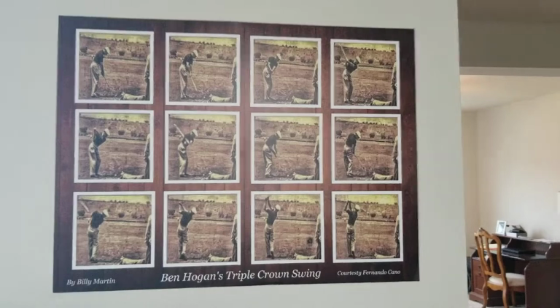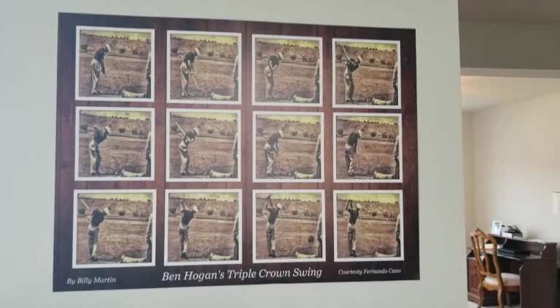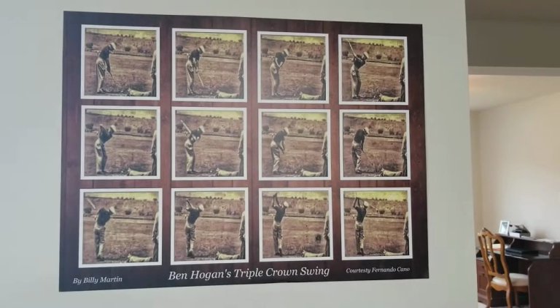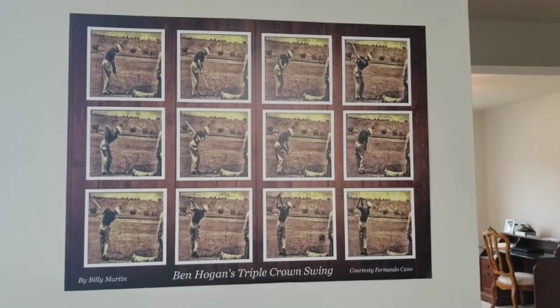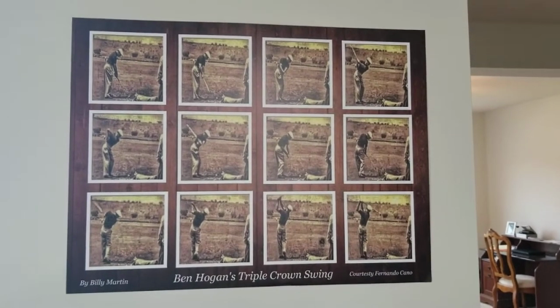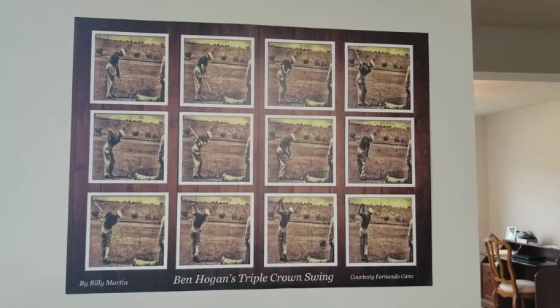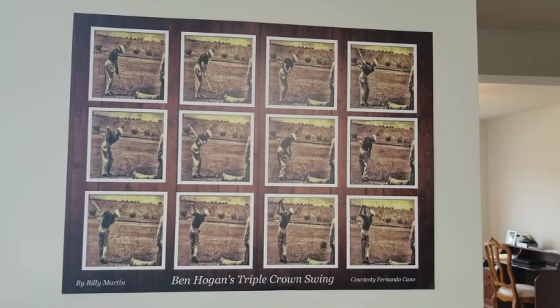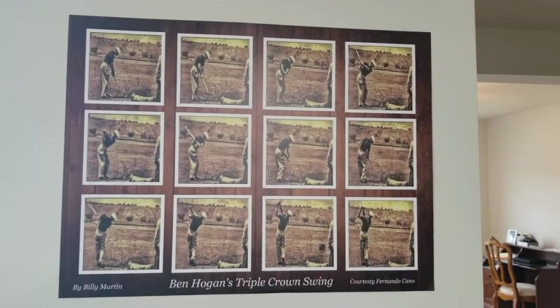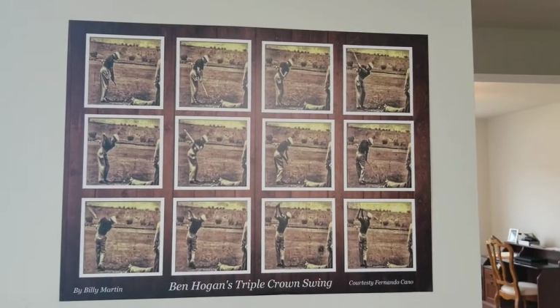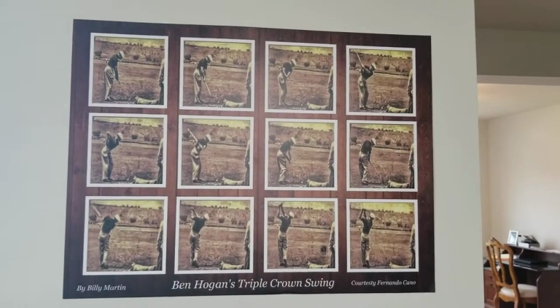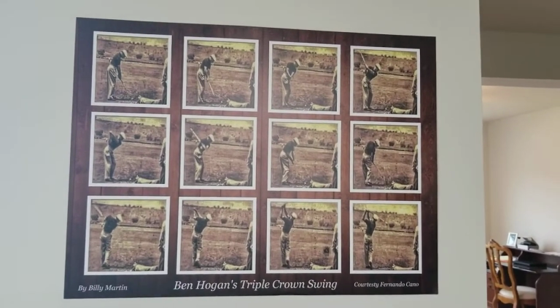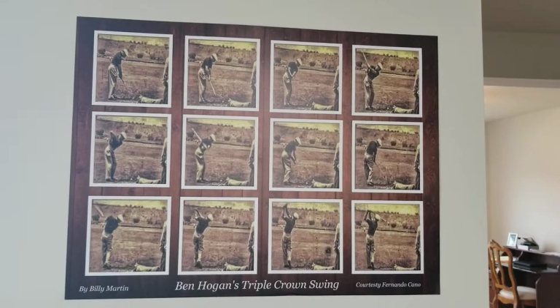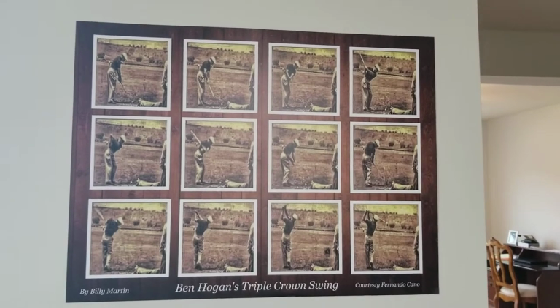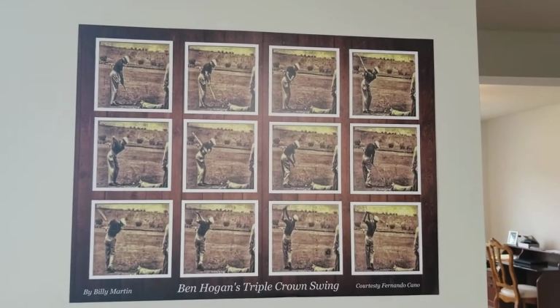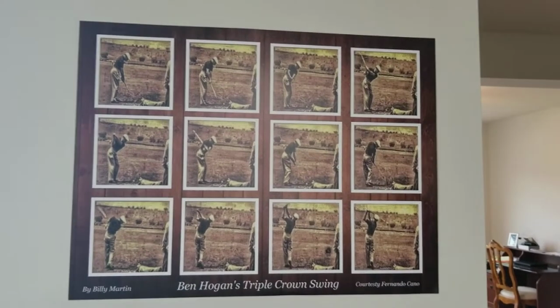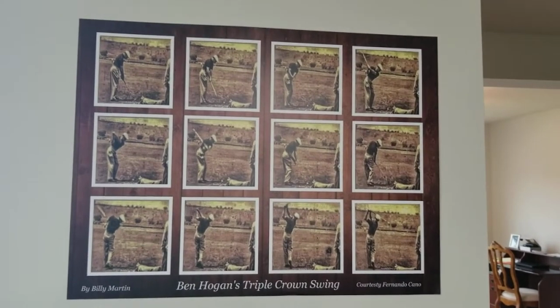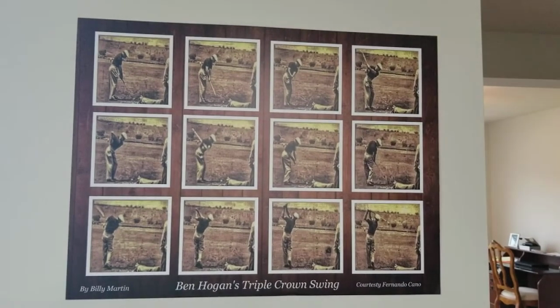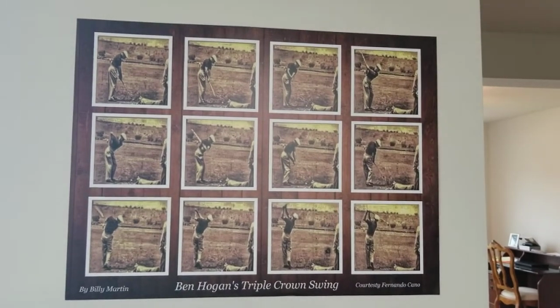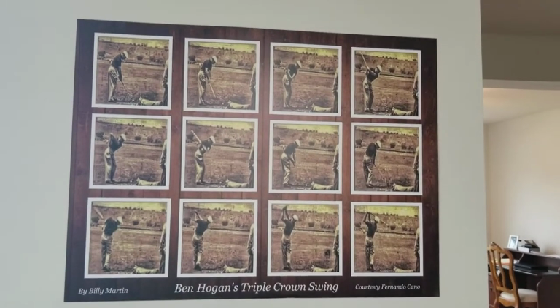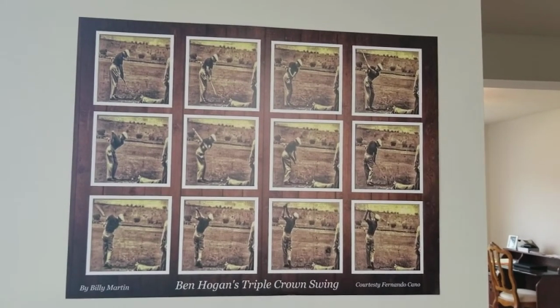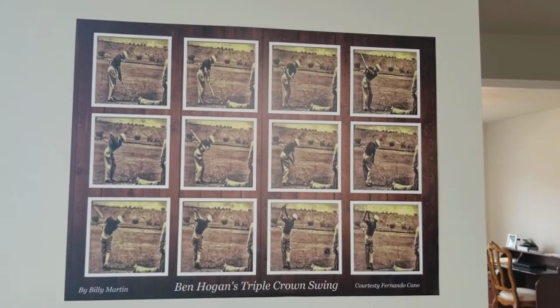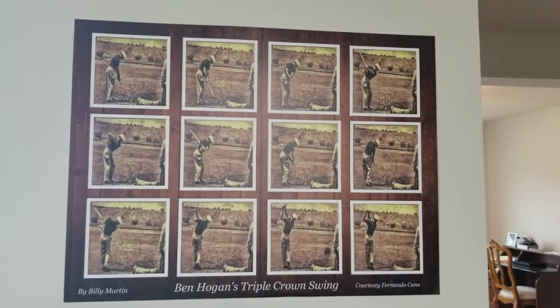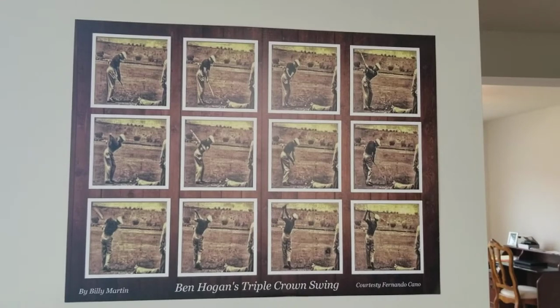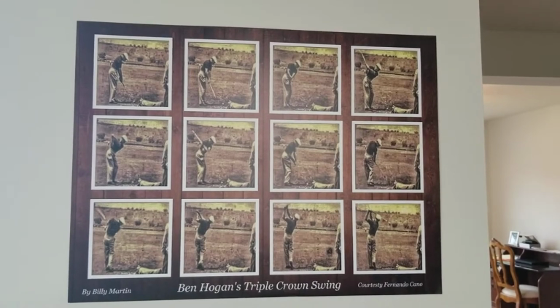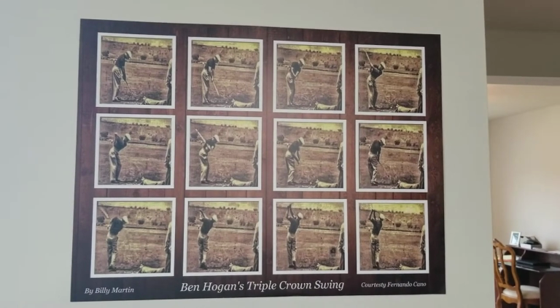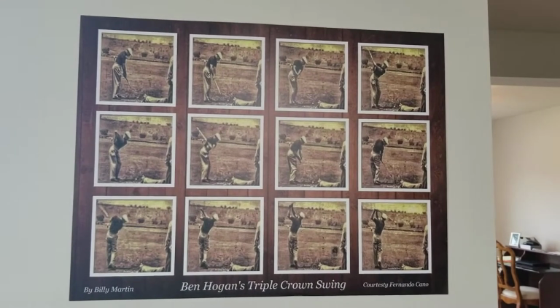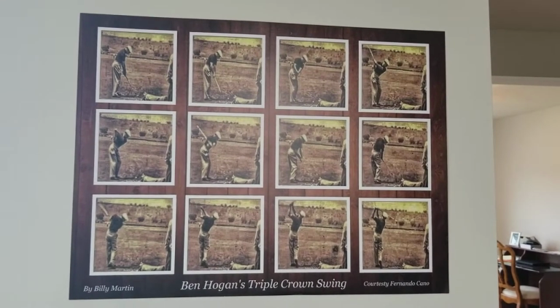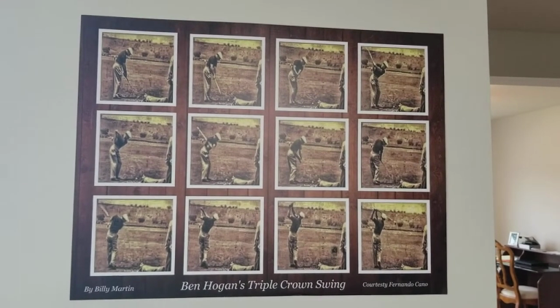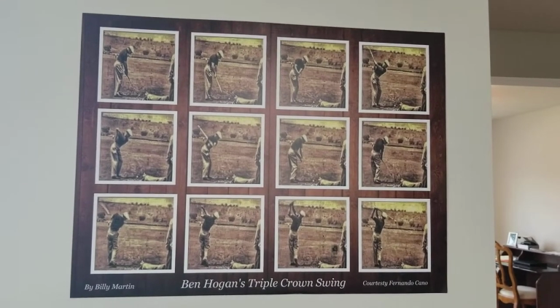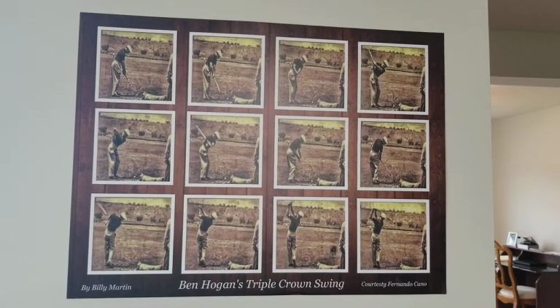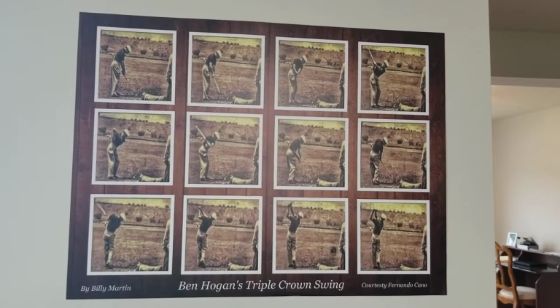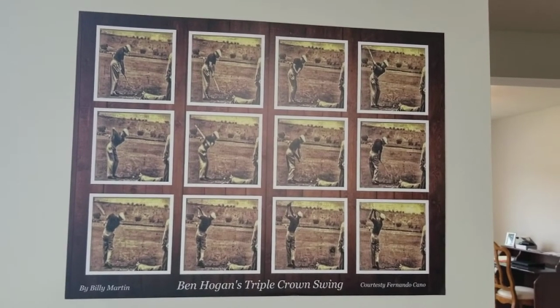Hi, this is Billy Martin. I just received my first poster that I did. I've got copies that I'm selling for $20 each, and this is the Fernando Cano film.